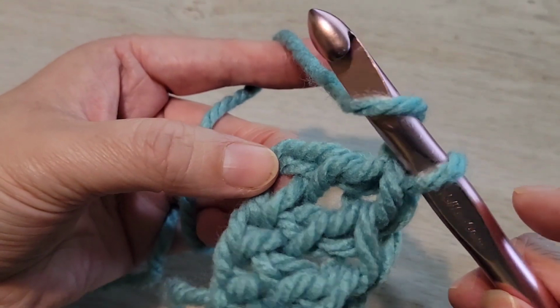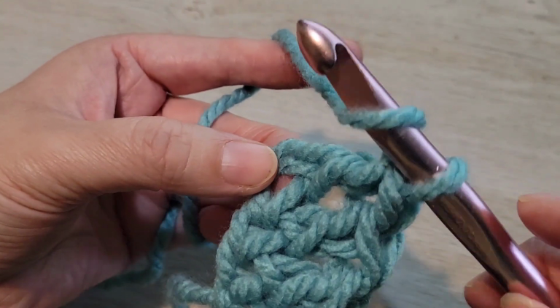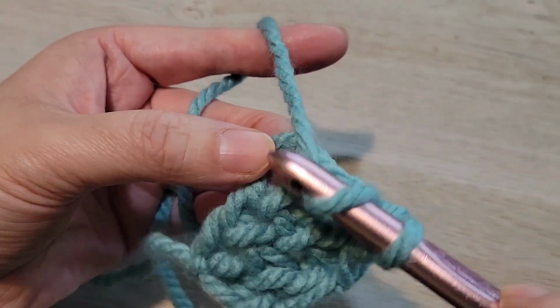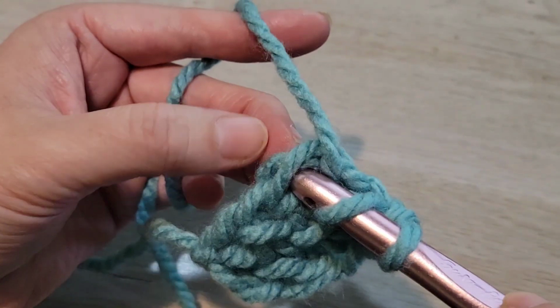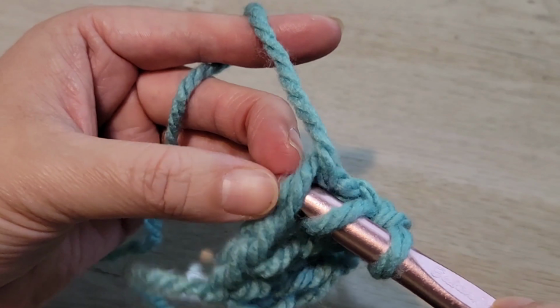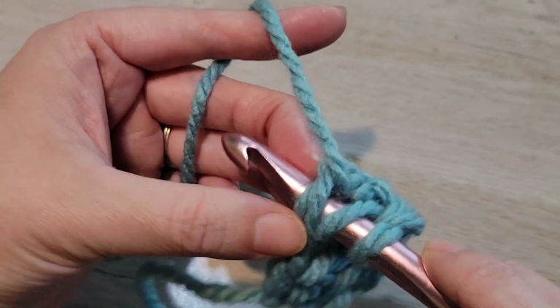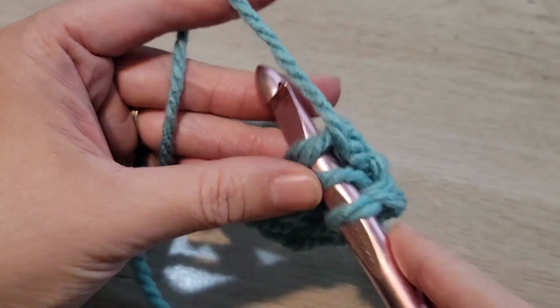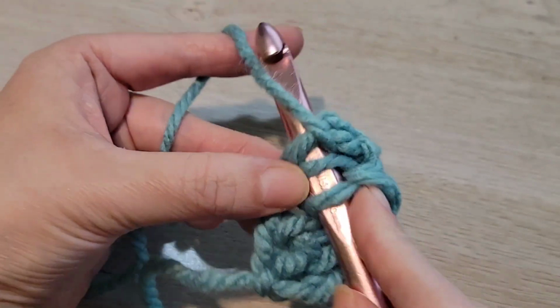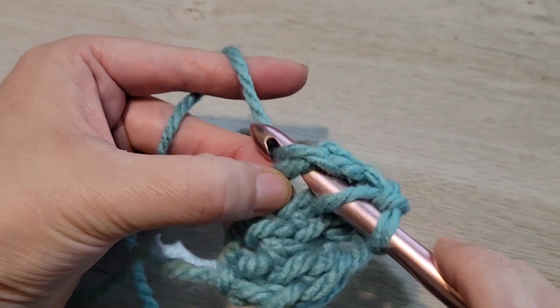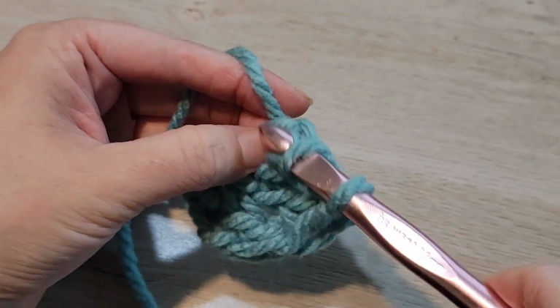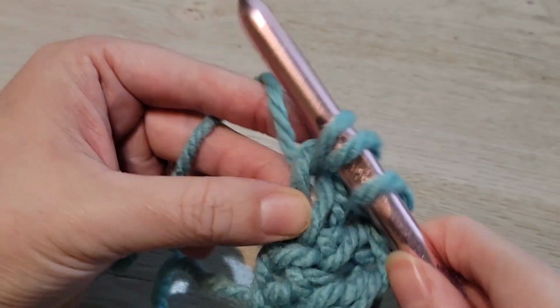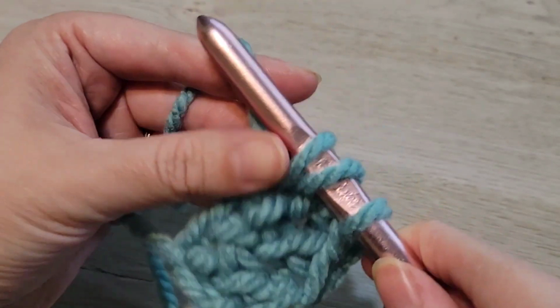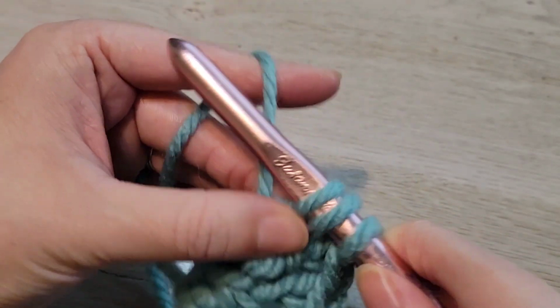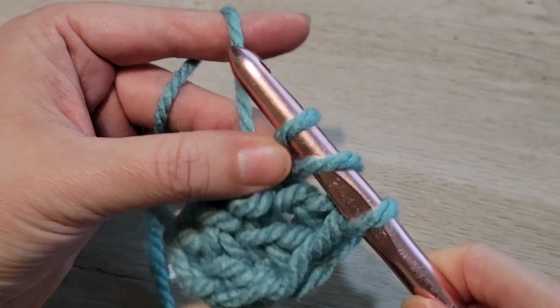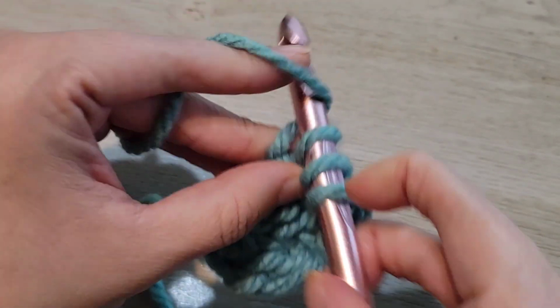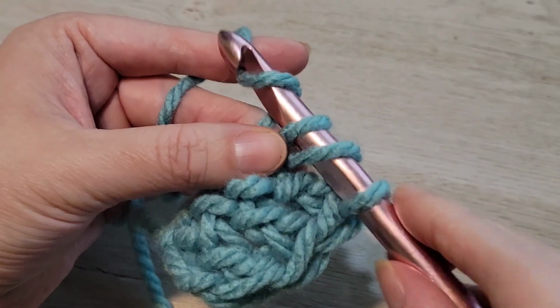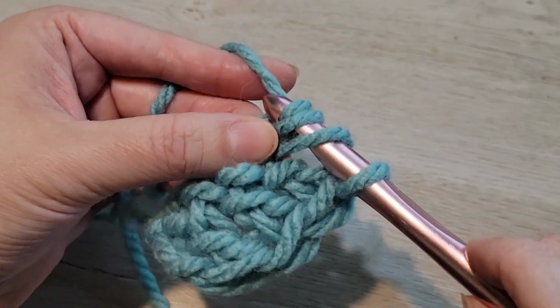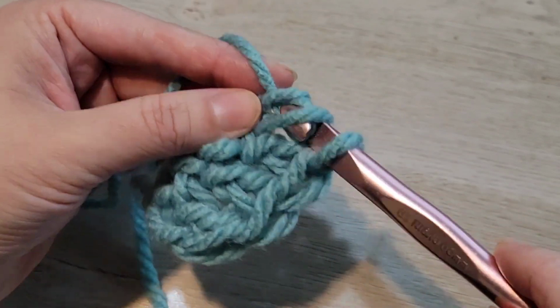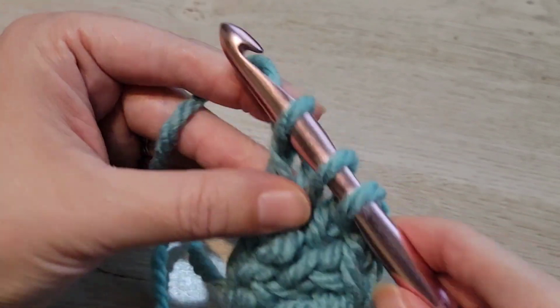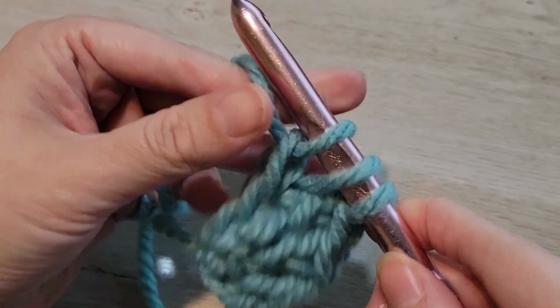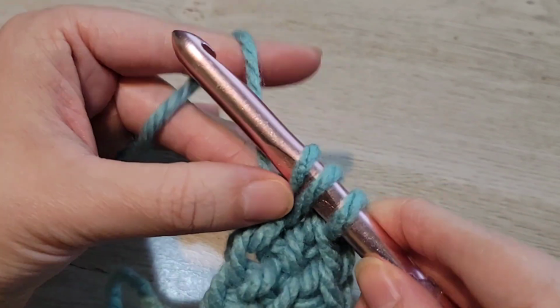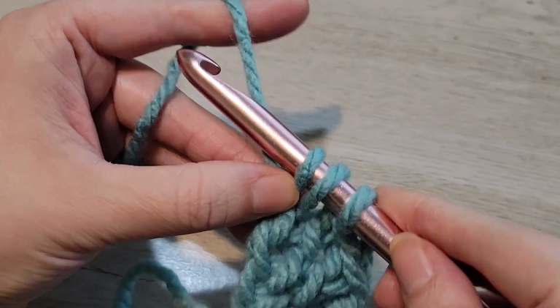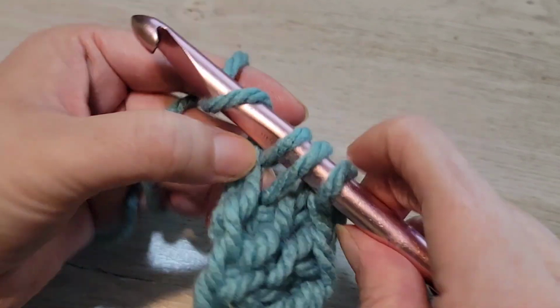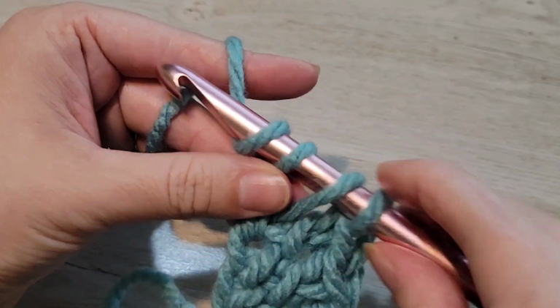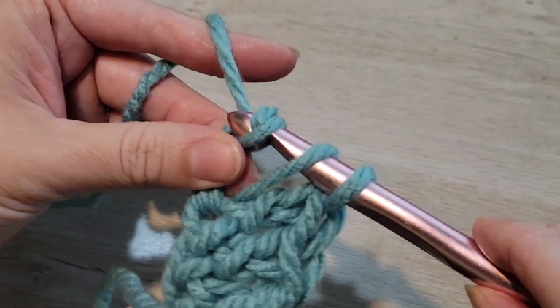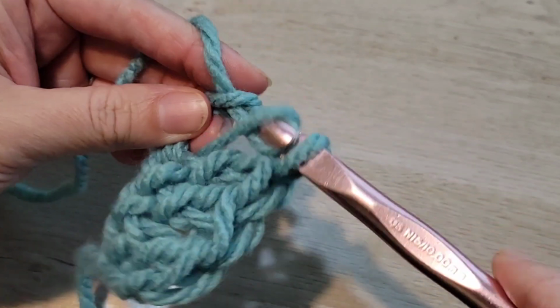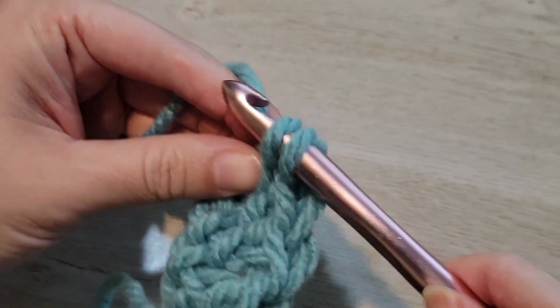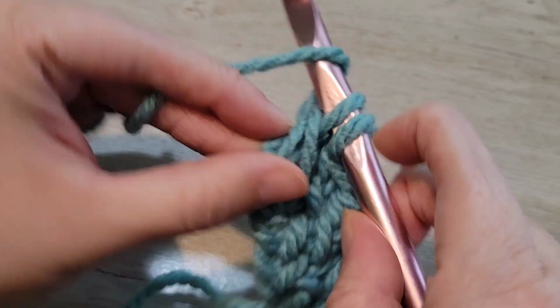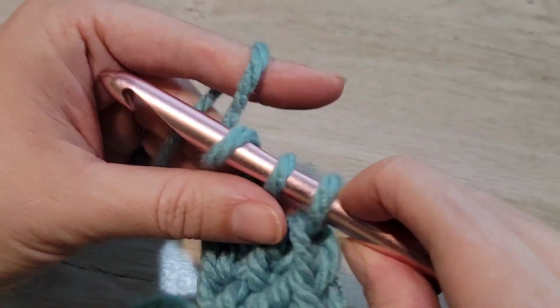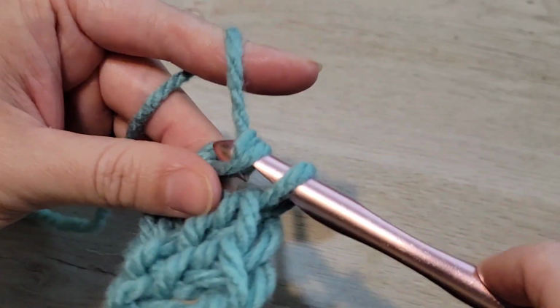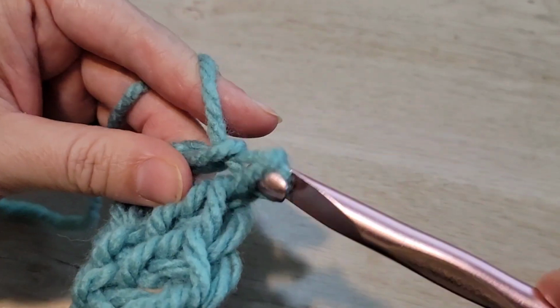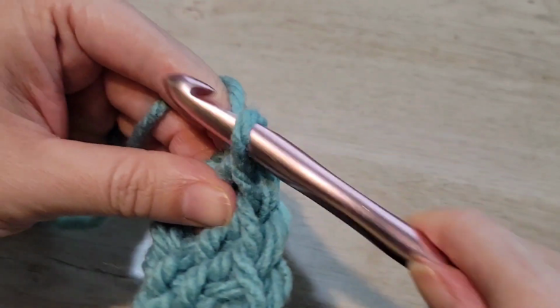So you yarn over, insert your hook into the bottom of that last stitch, pull up a loop, make your bottom. Yarn over, pull through one, and then yarn over, pull through two; yarn over, pull through two.